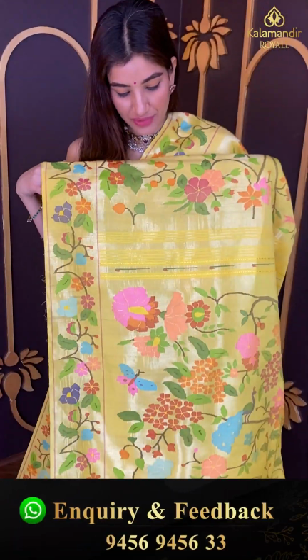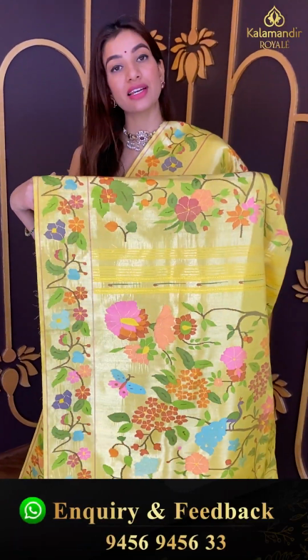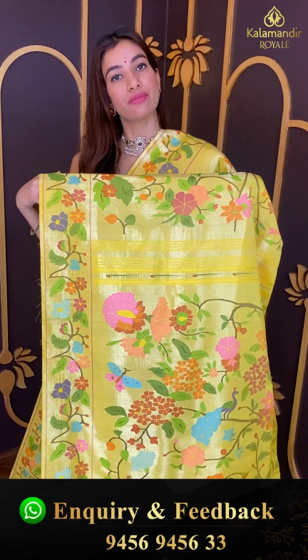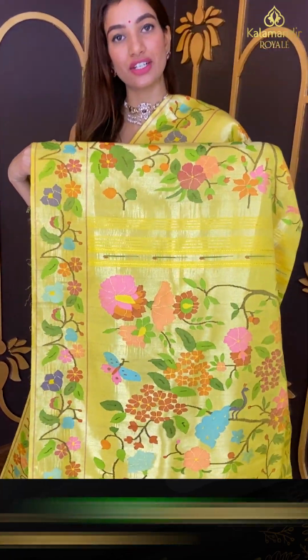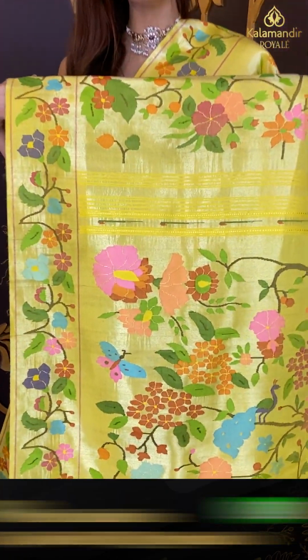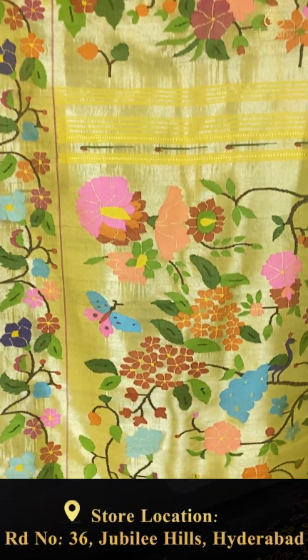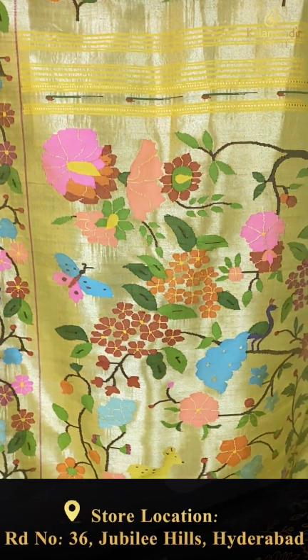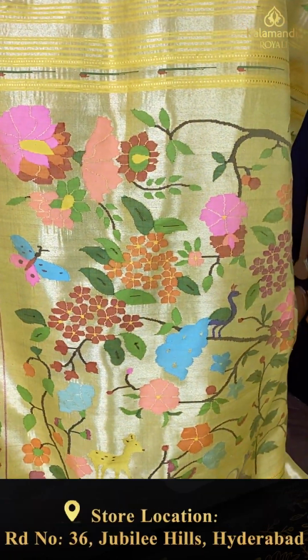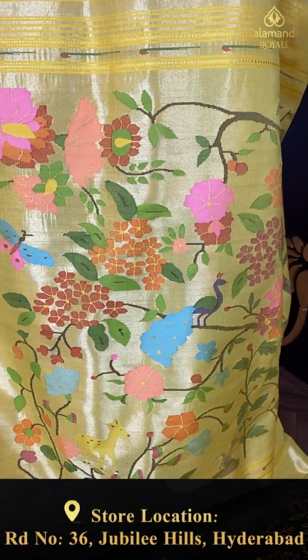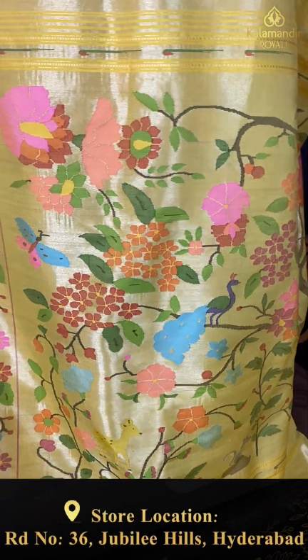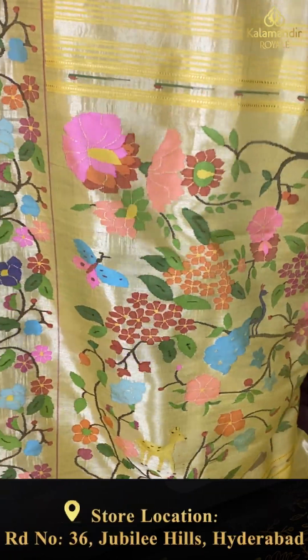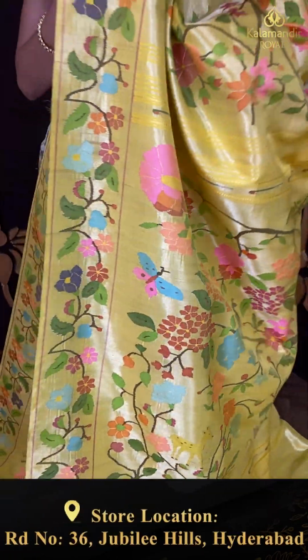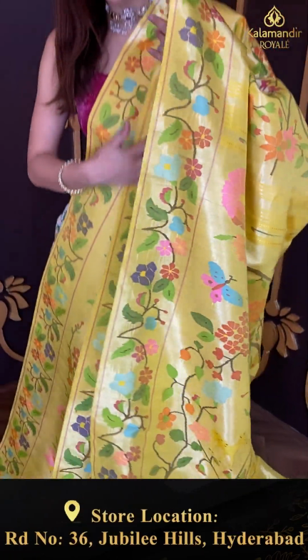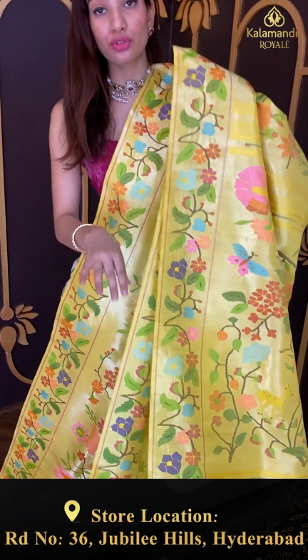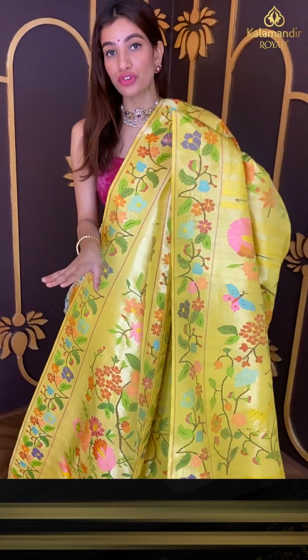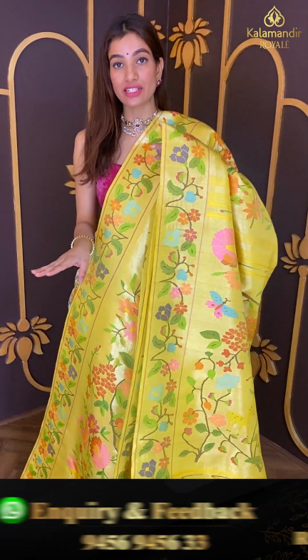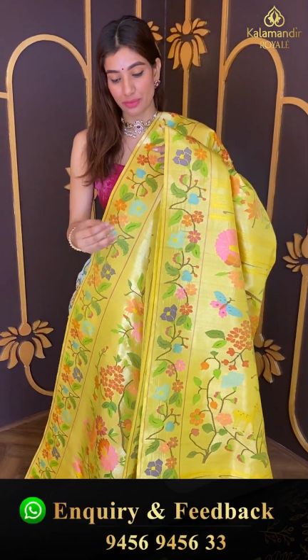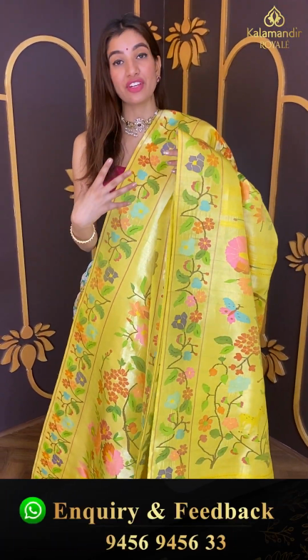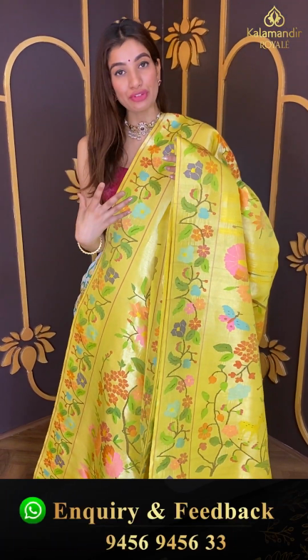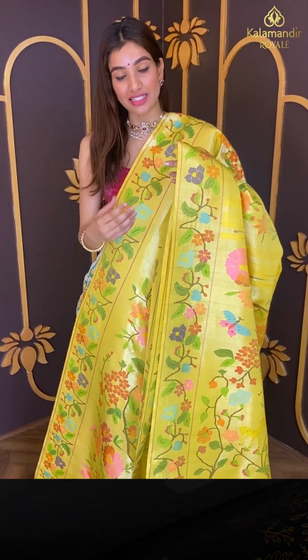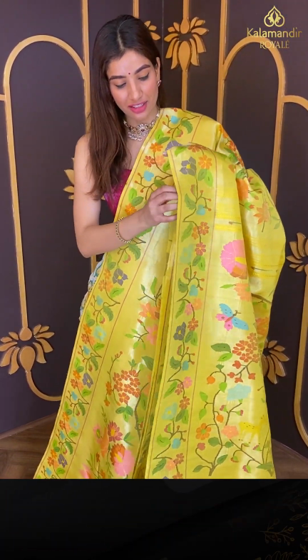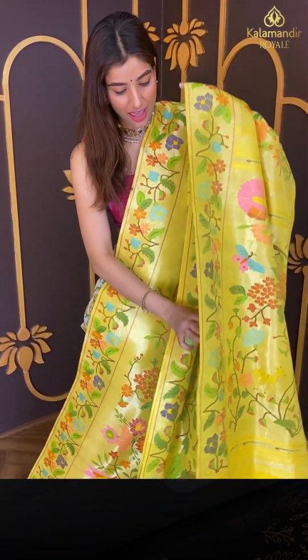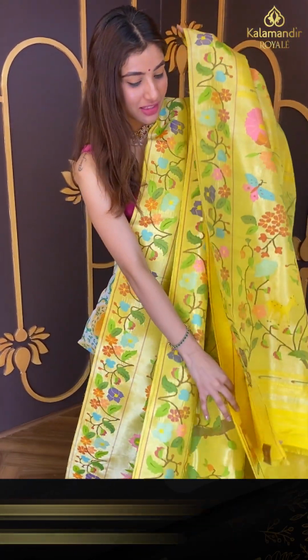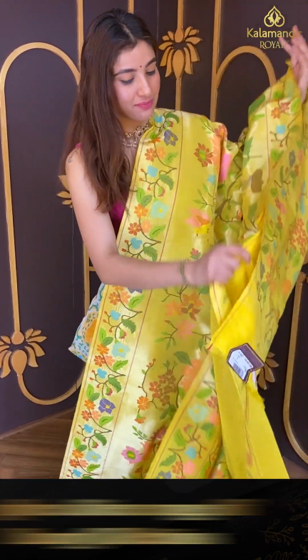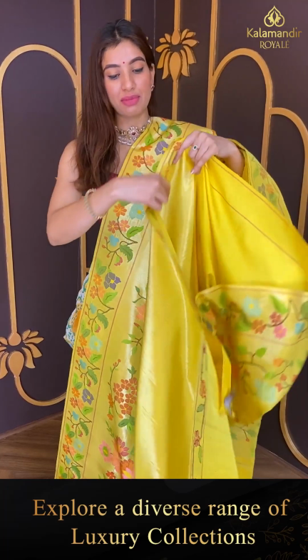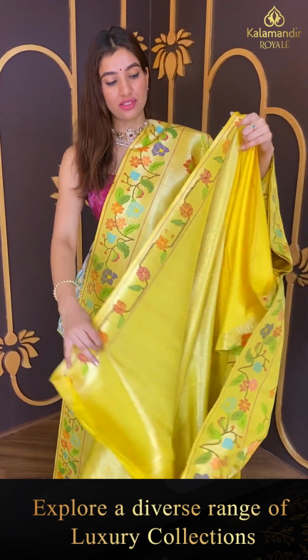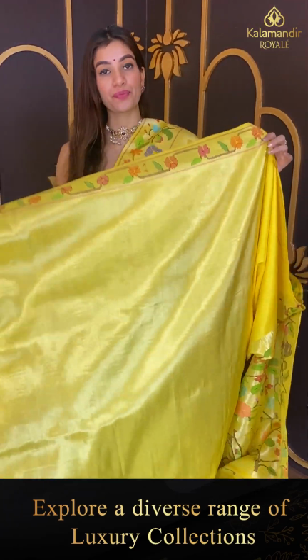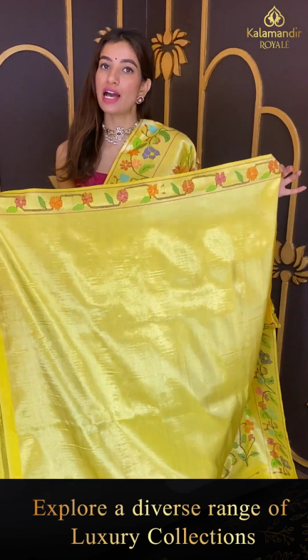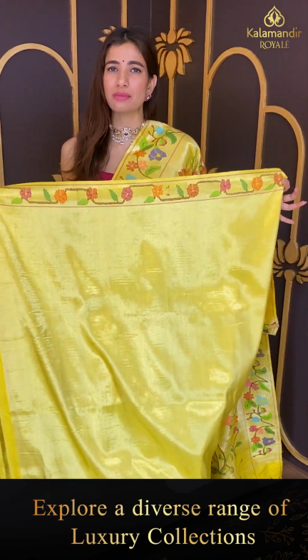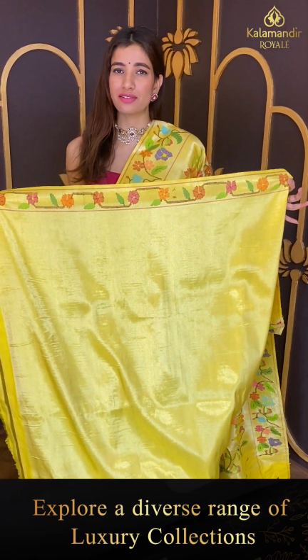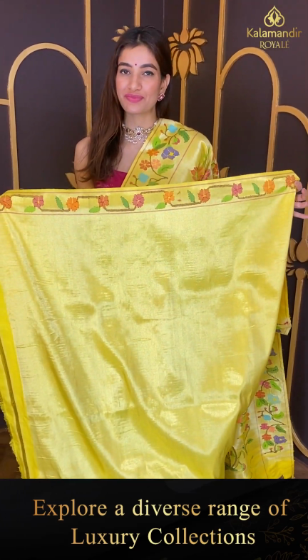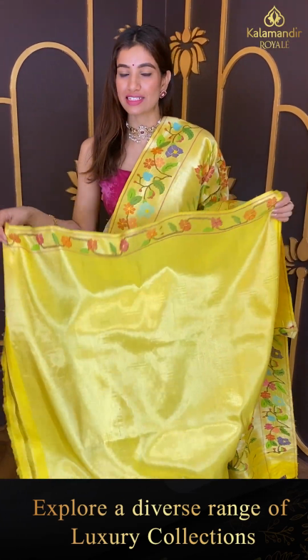Again we have multicolored floral booties over the pallu. Comfortable fabric, good to go for a night function because of the beautiful bright color, and with that the blouse in a similar color.